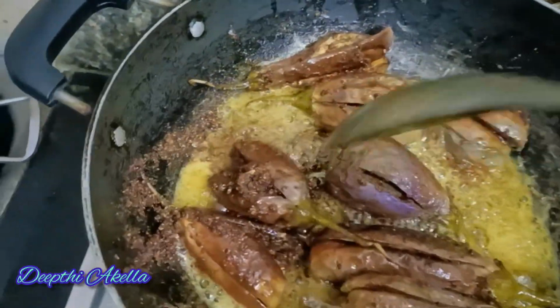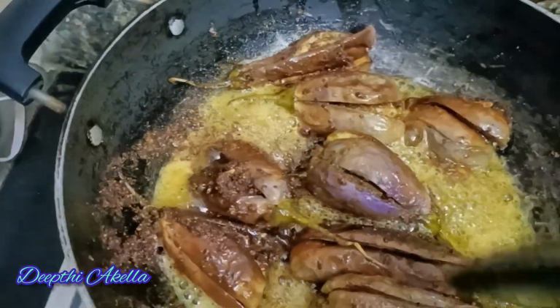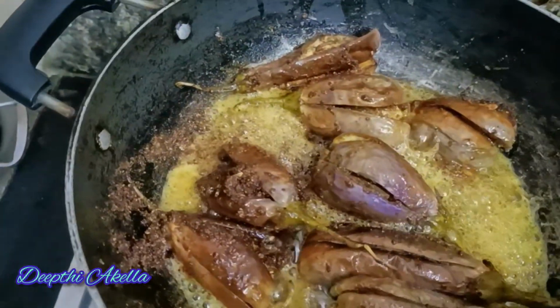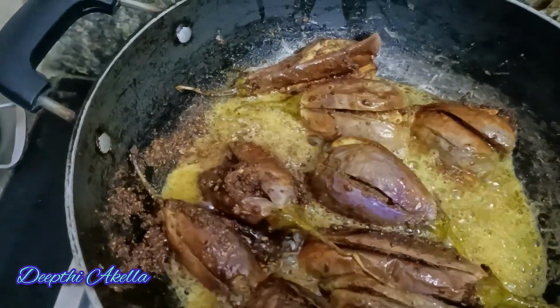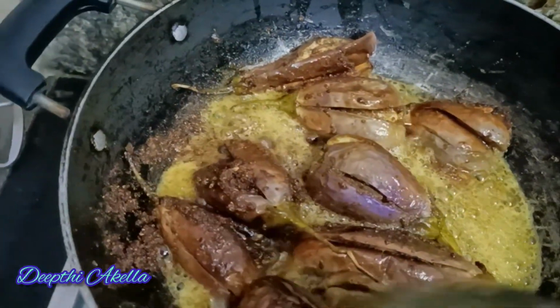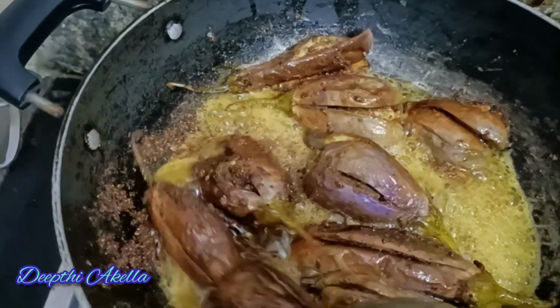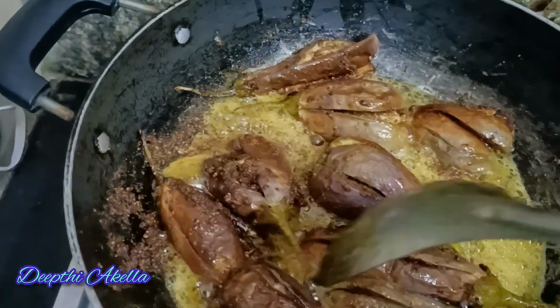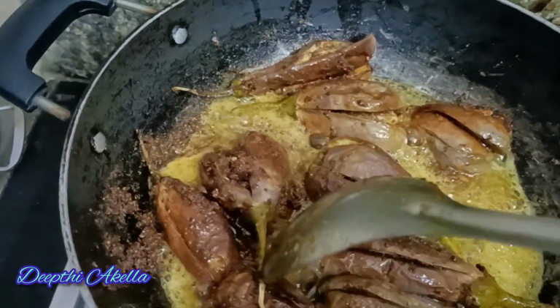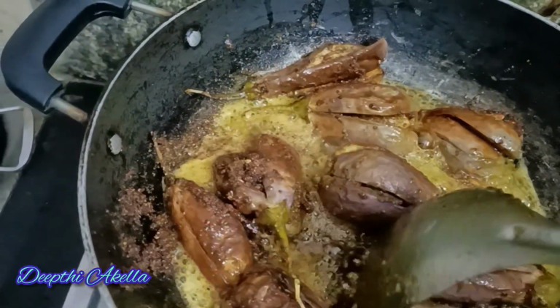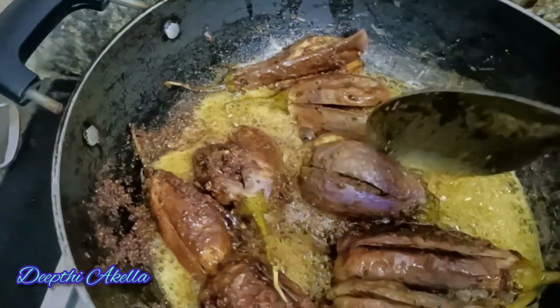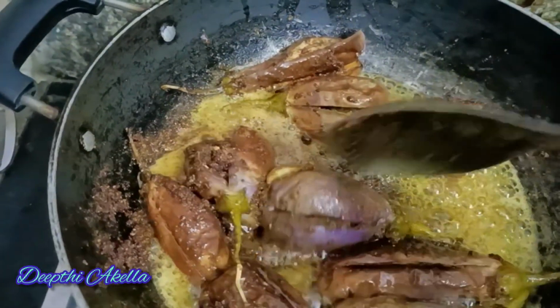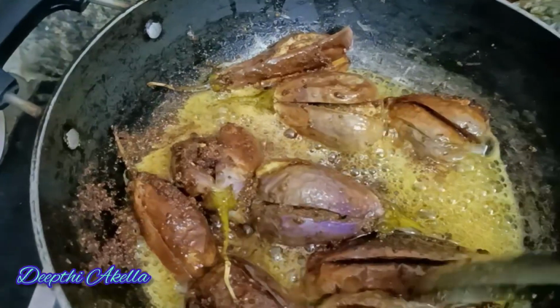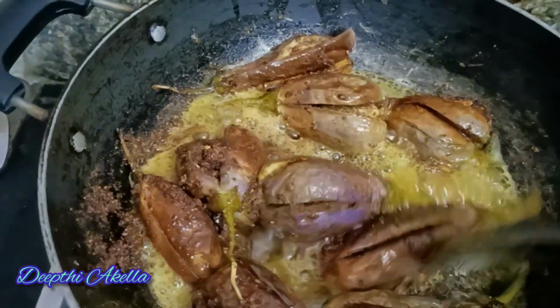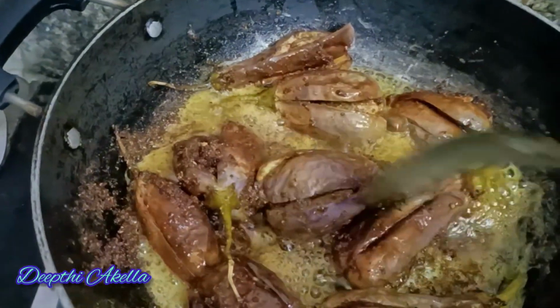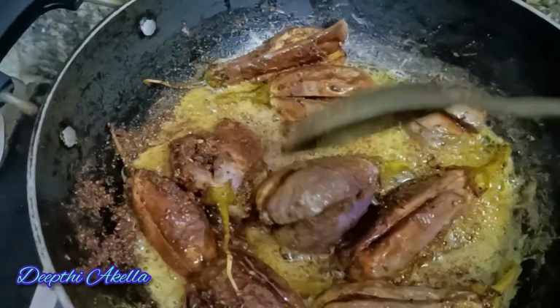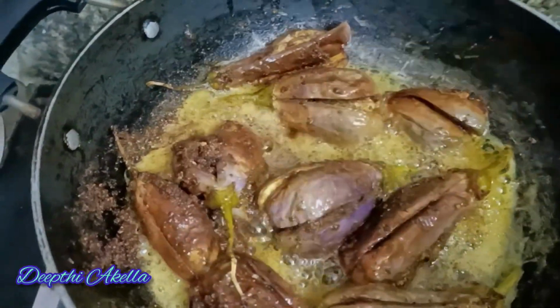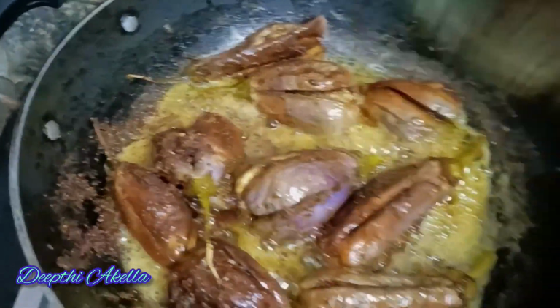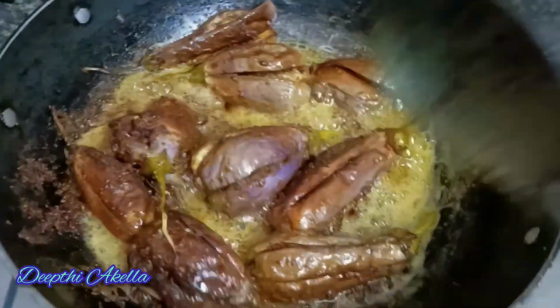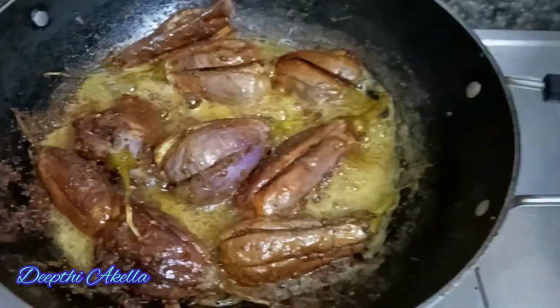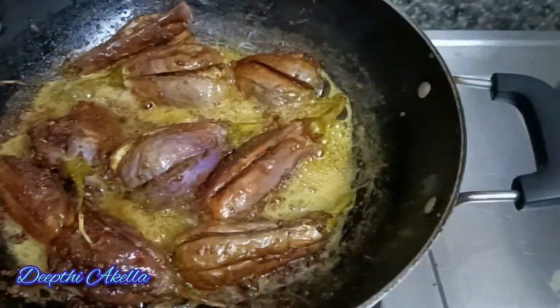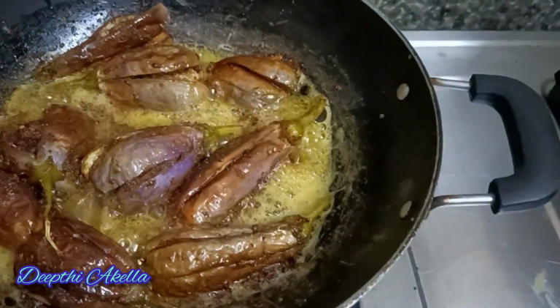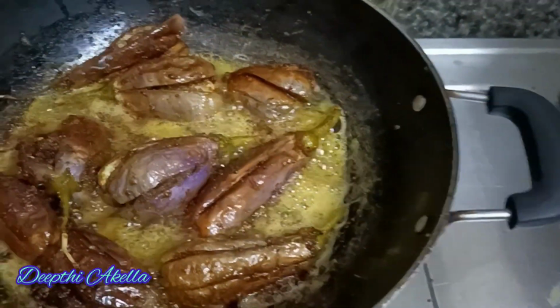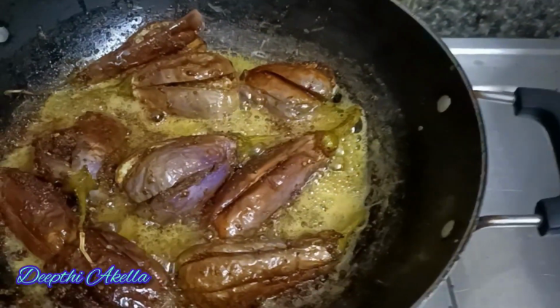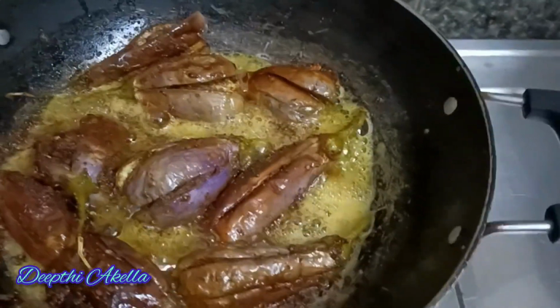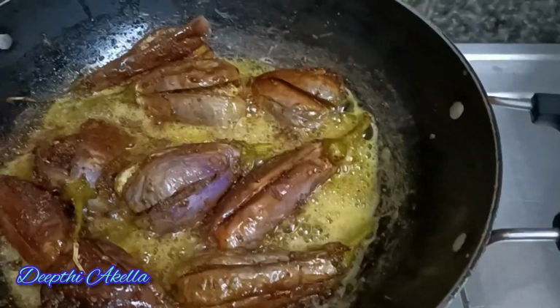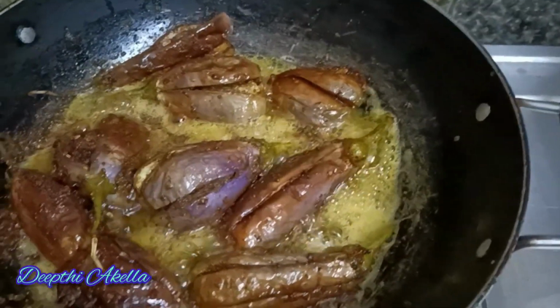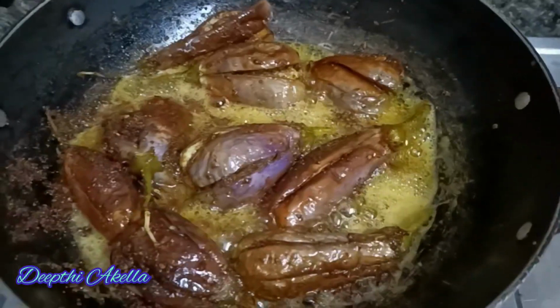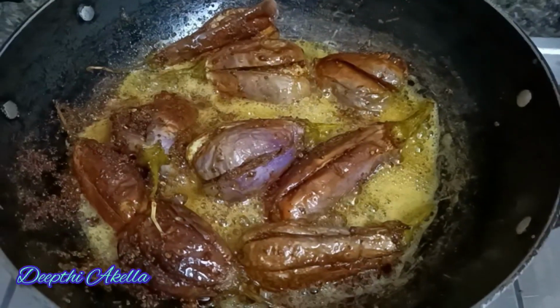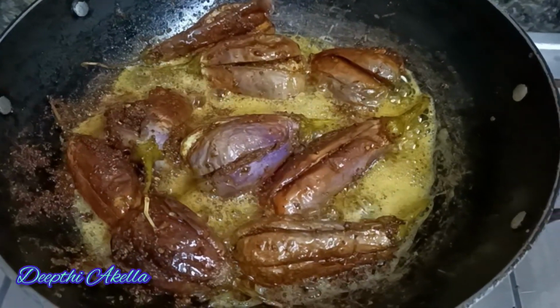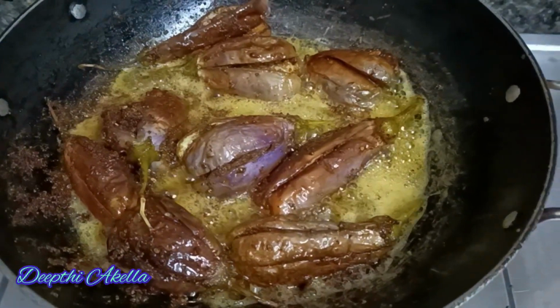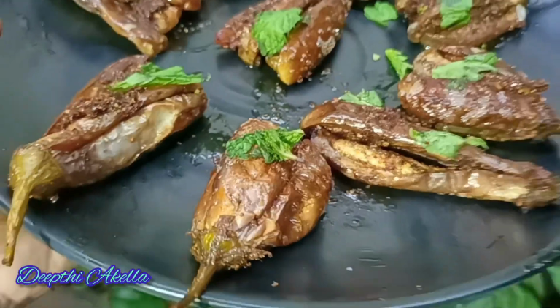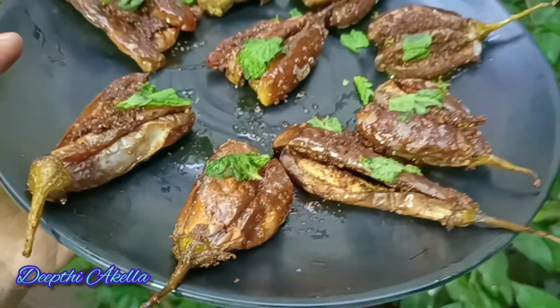Put it in the pan. It's a good one. Now, whatever variety you have asked, please comment. Now I am ready to put it in the pan.